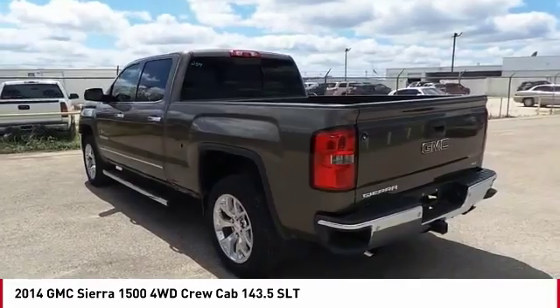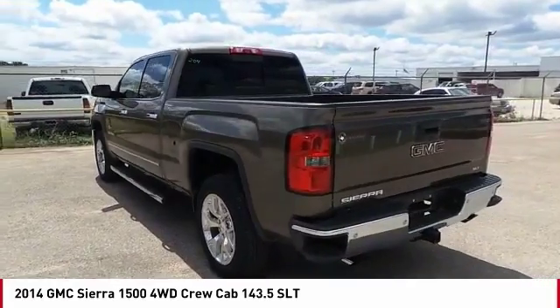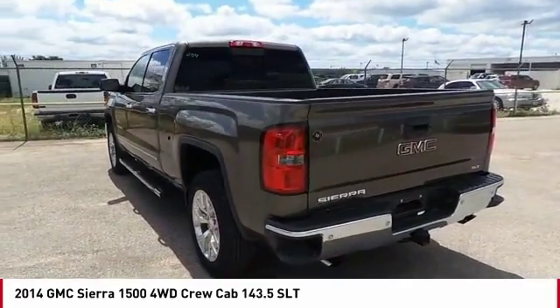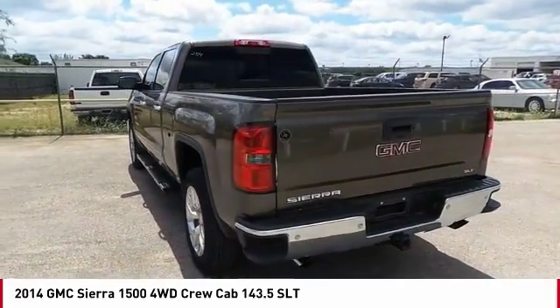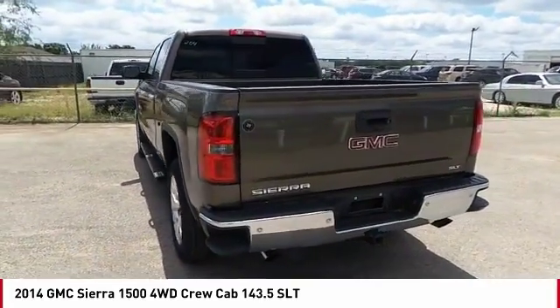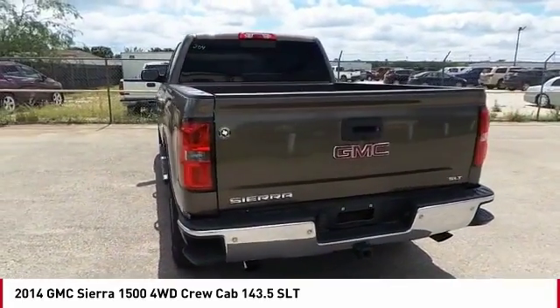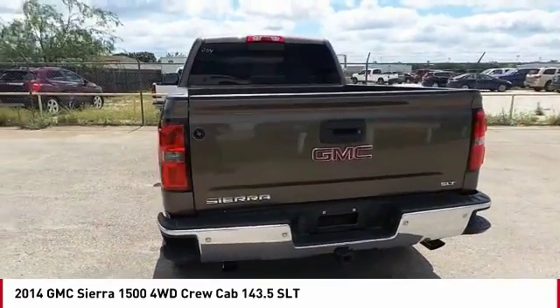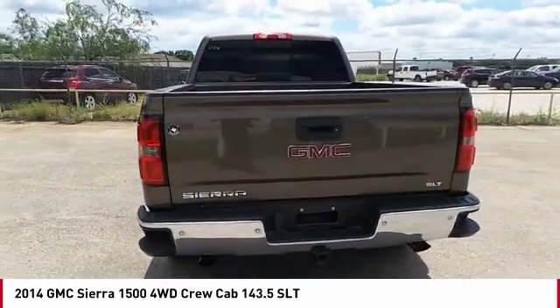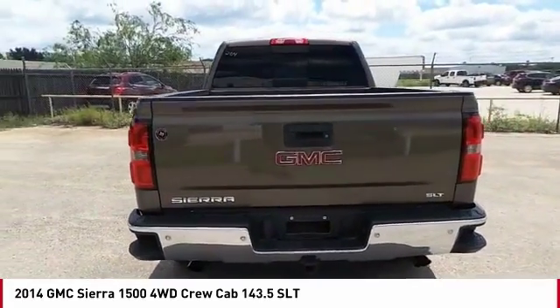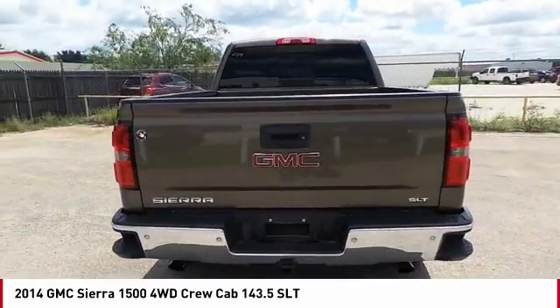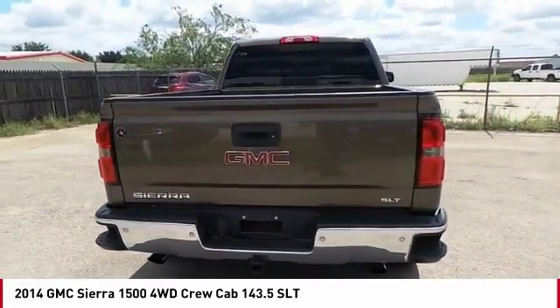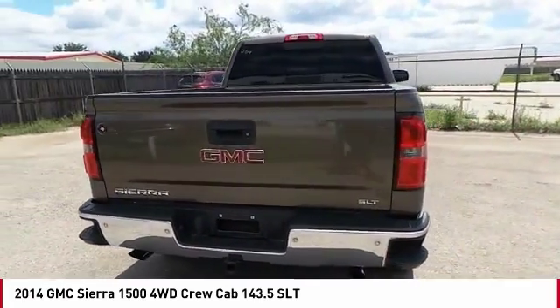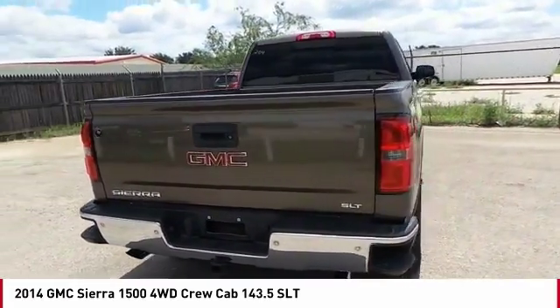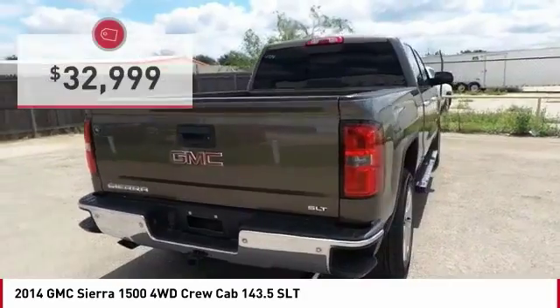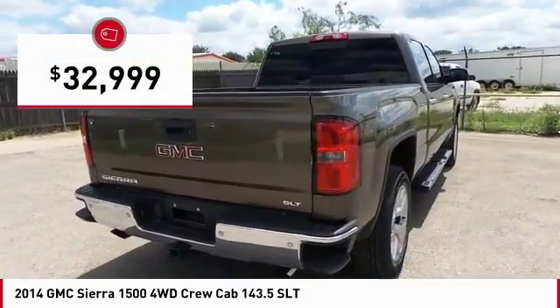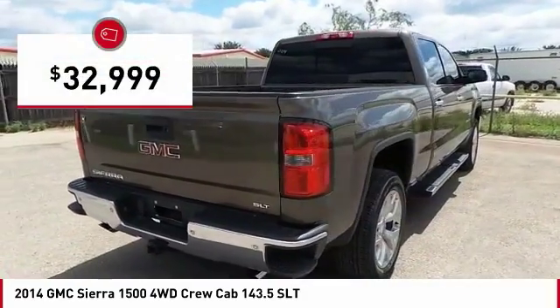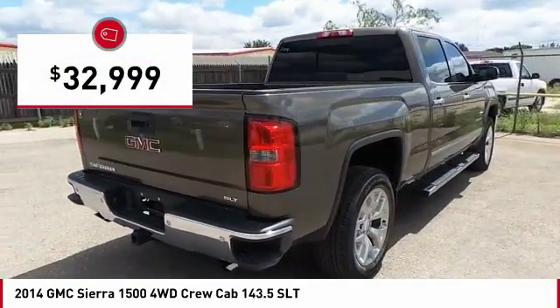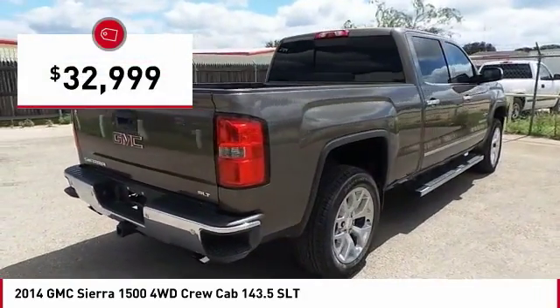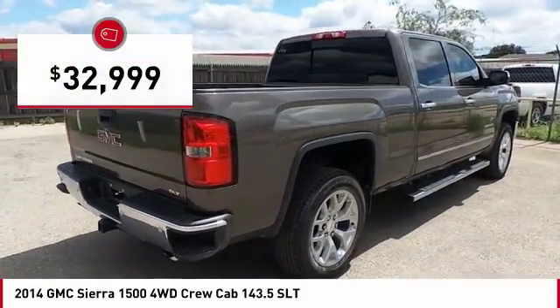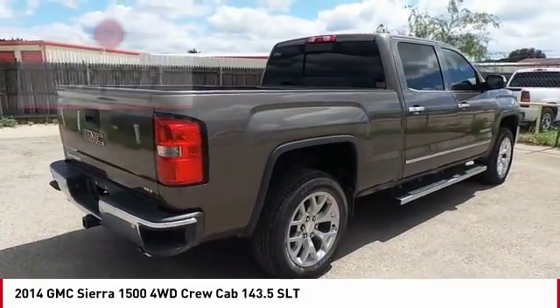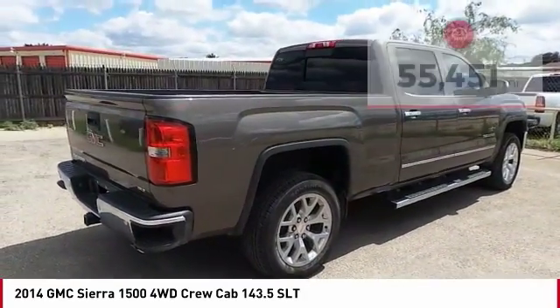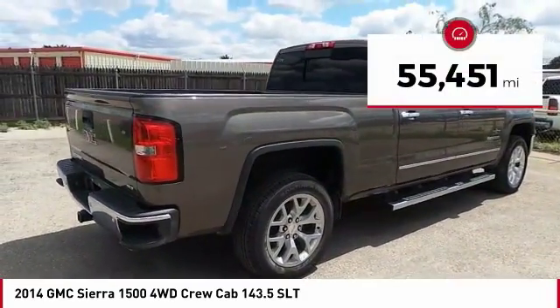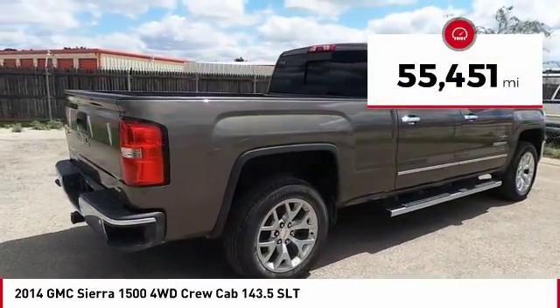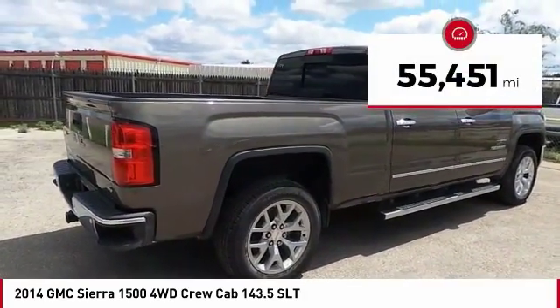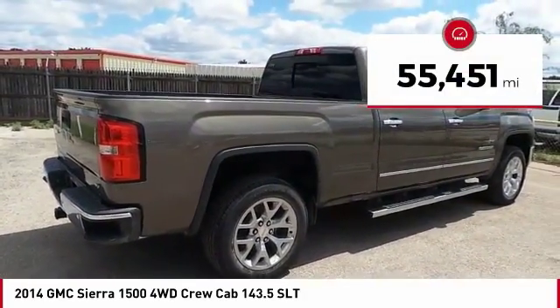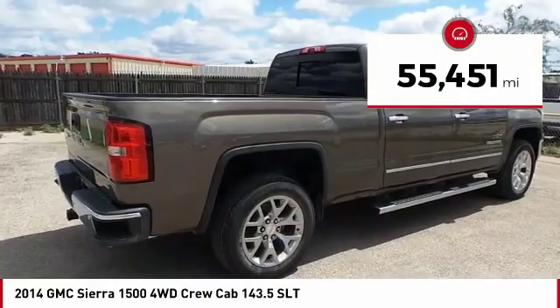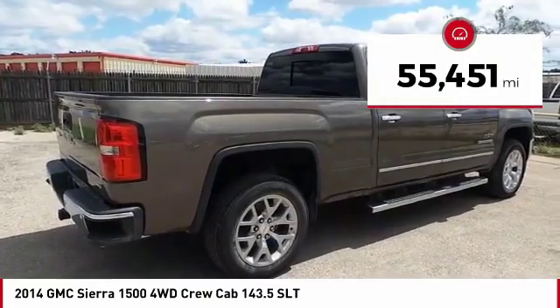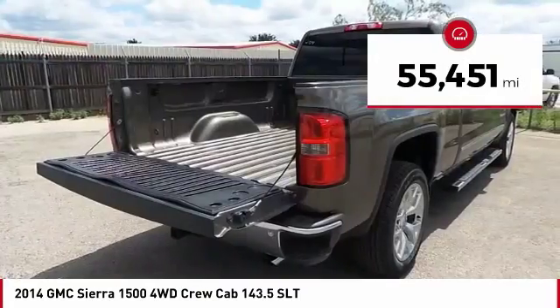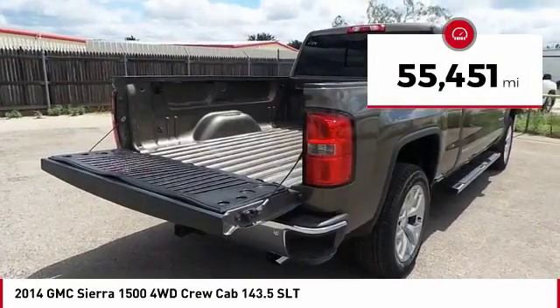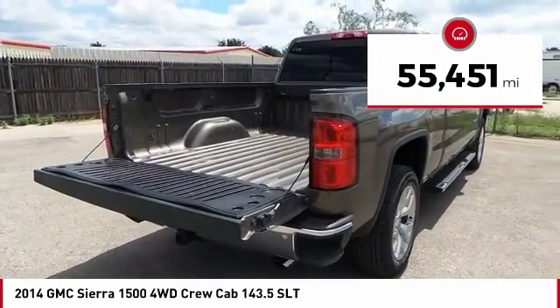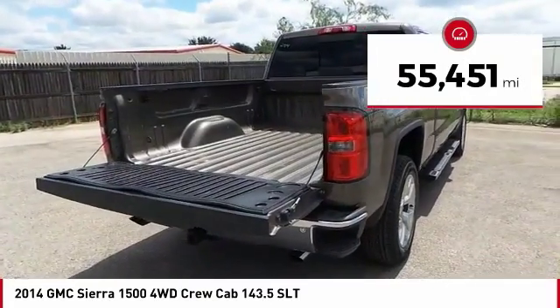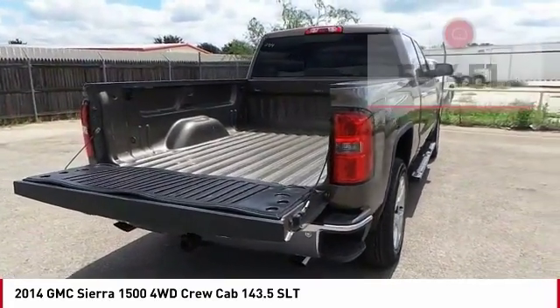Power and advanced technology can both be found in this fantastic truck, and it is priced below $35,000. This vehicle has less than 60,000 miles. Here are some of this vehicle's great options.